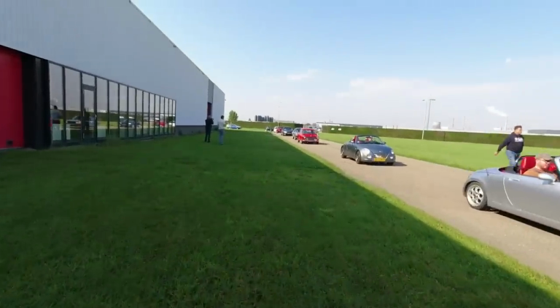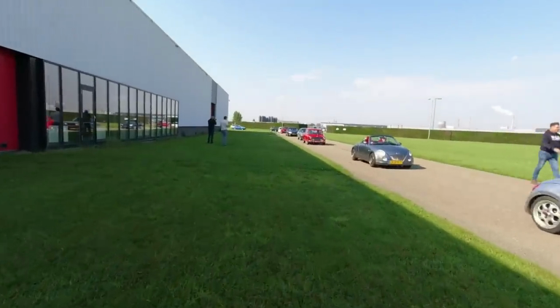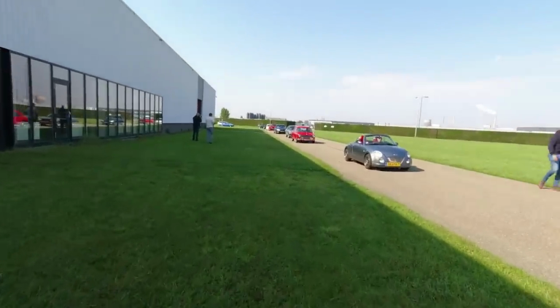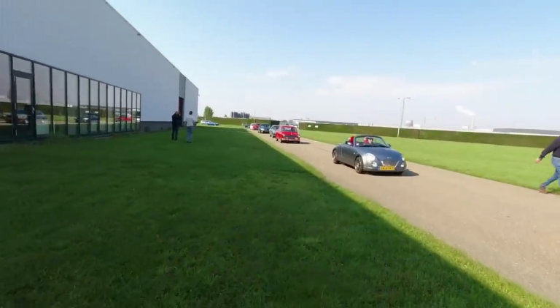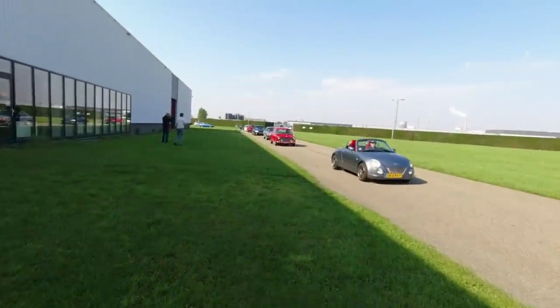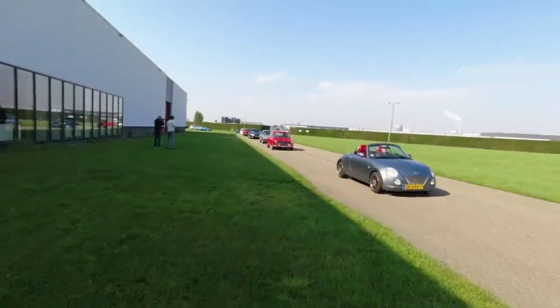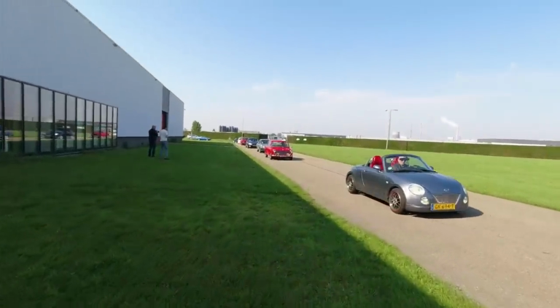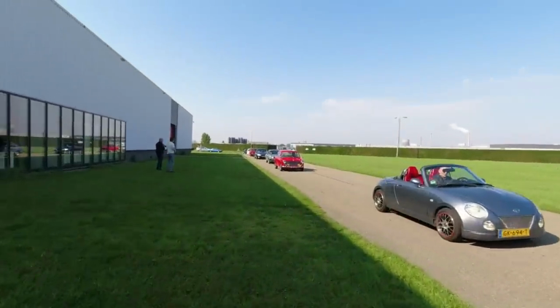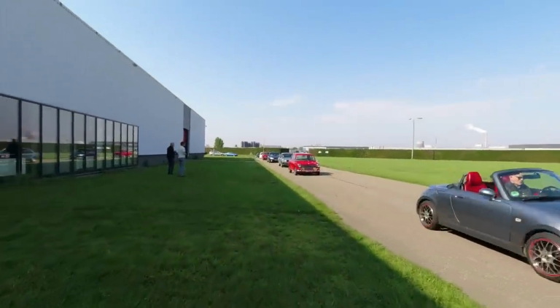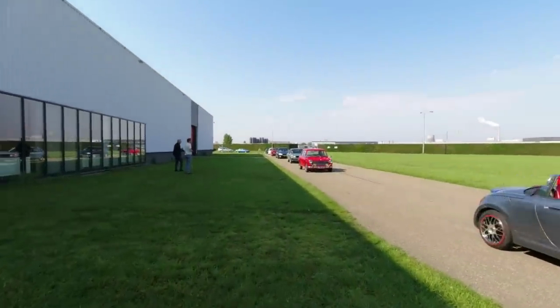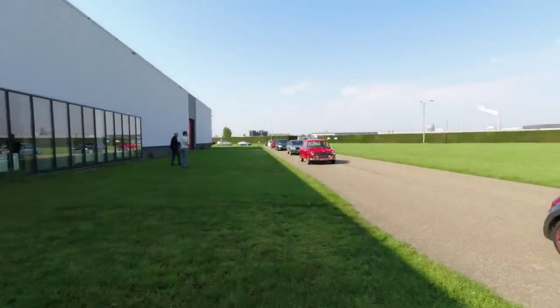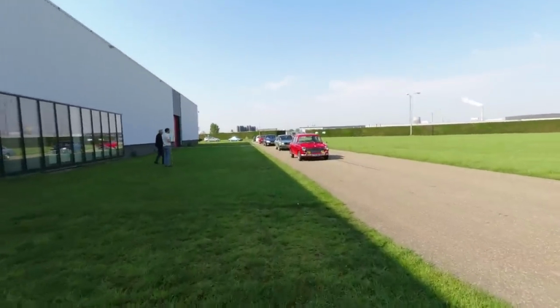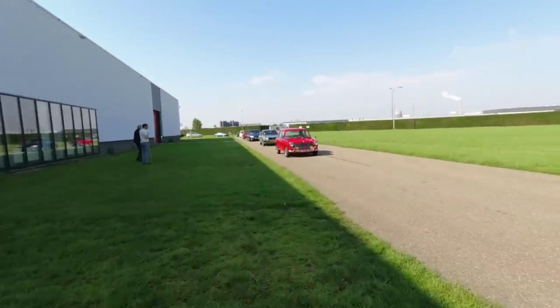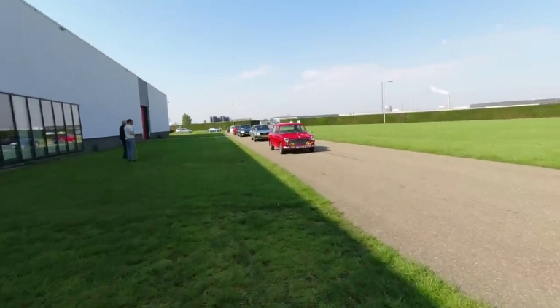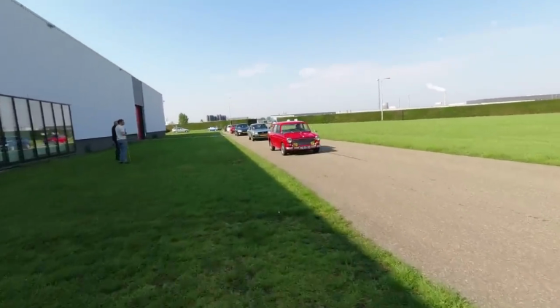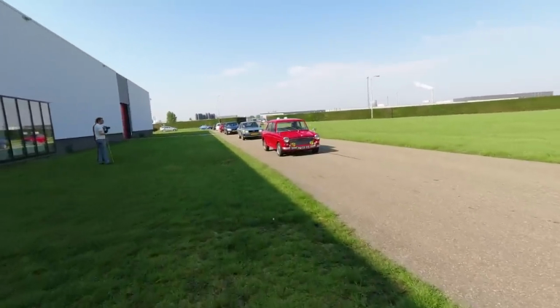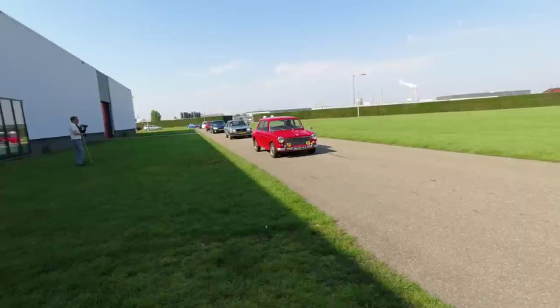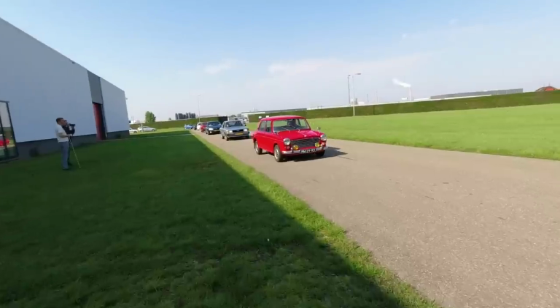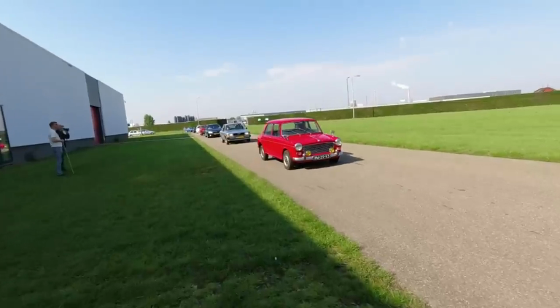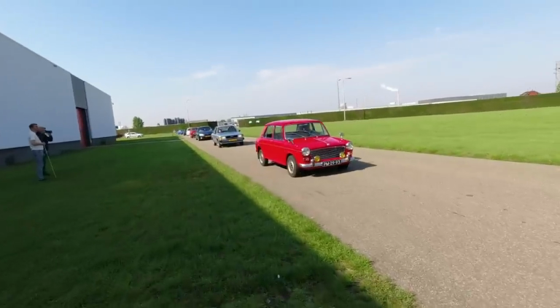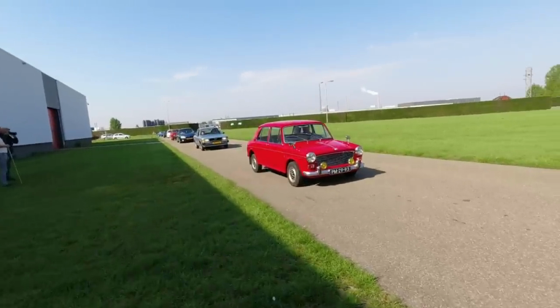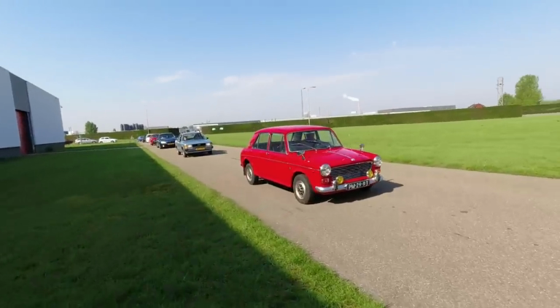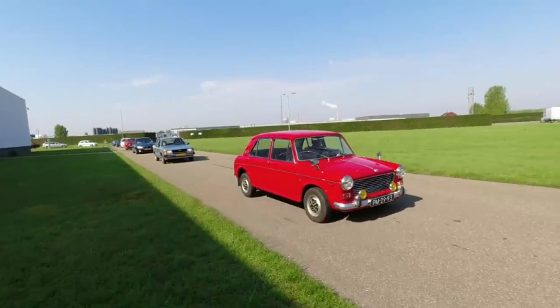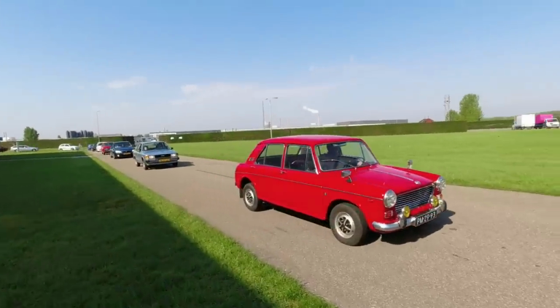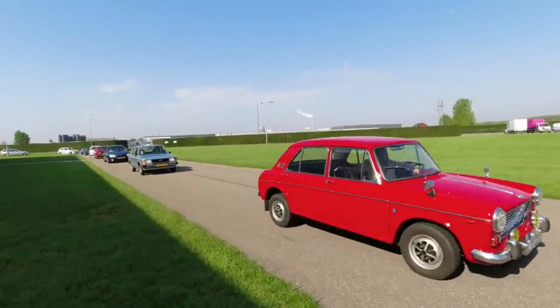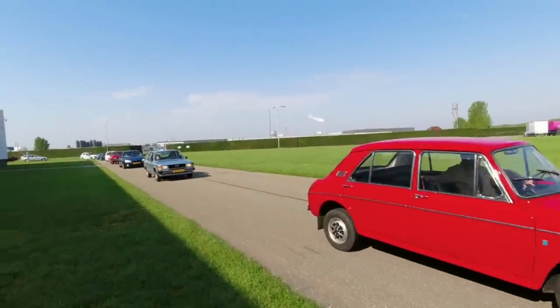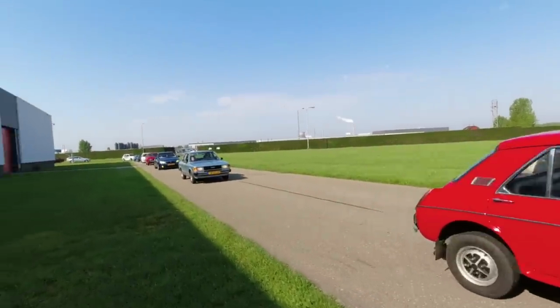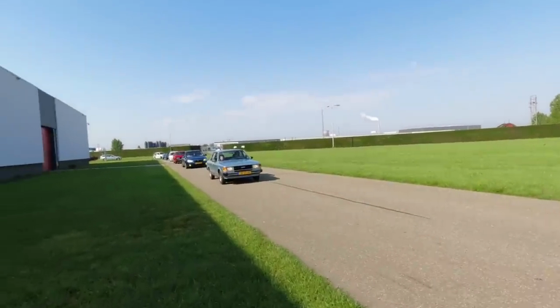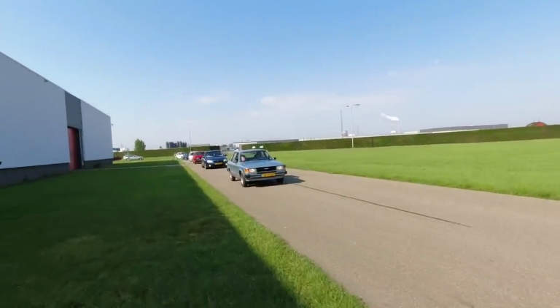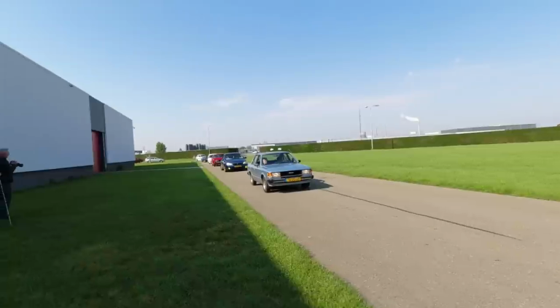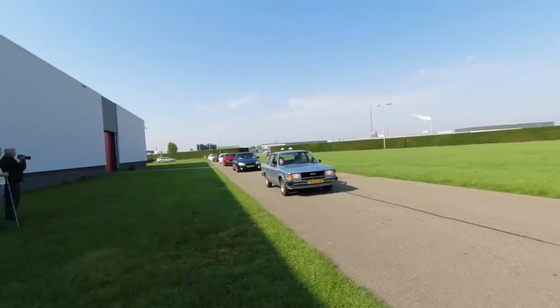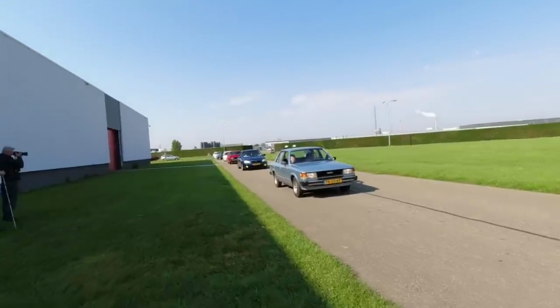A lovely BMC 1100 - is that a Morris? Good to see the British classics here. The Dutch do like the British classics. Lovely. On to a Carina.